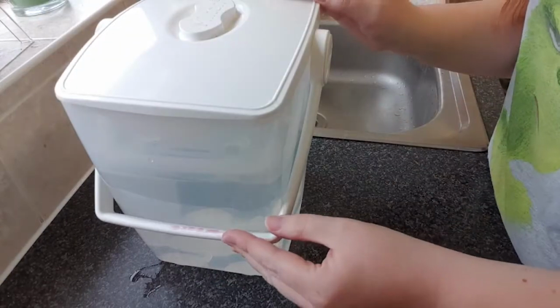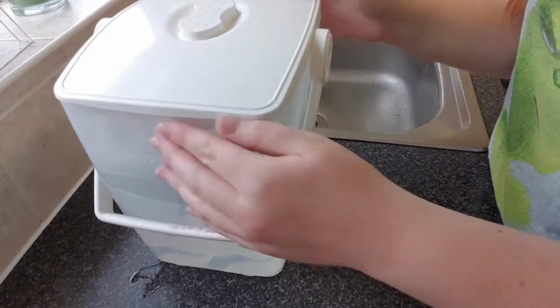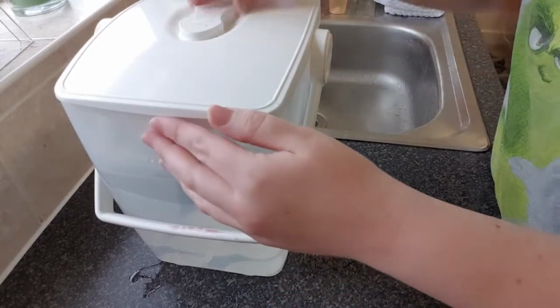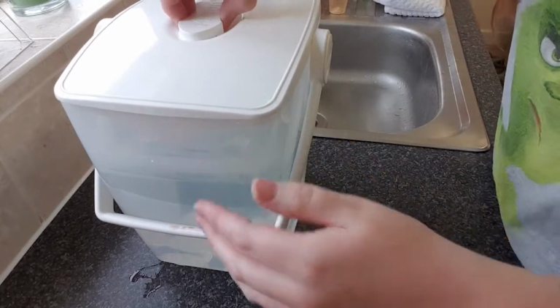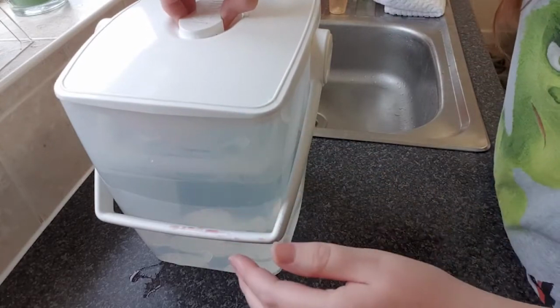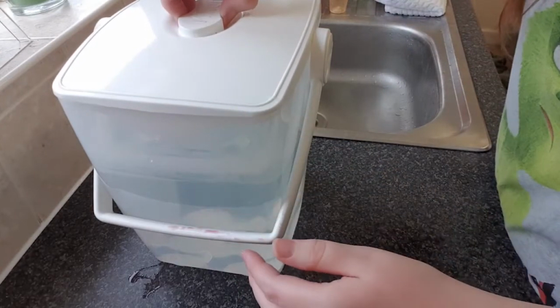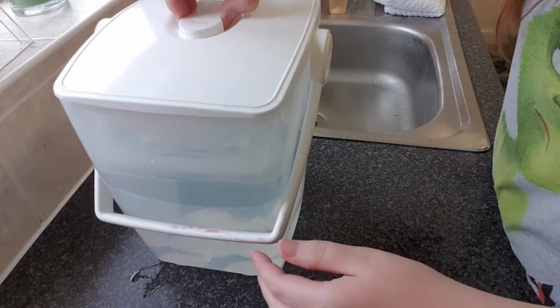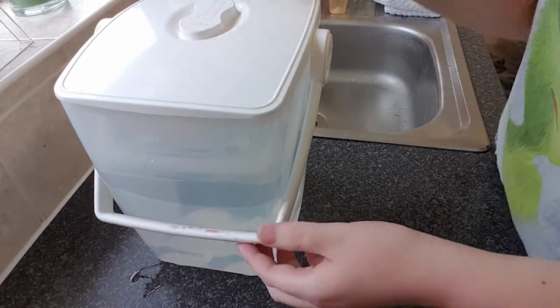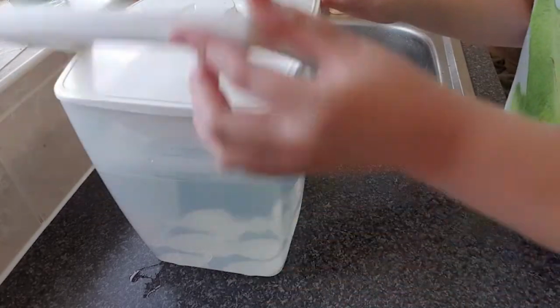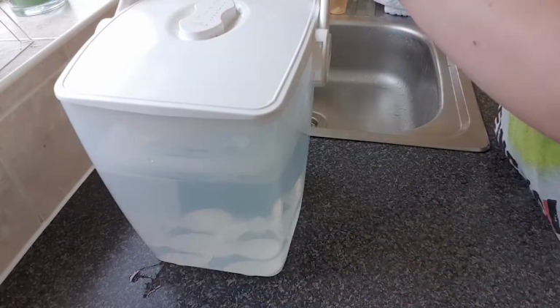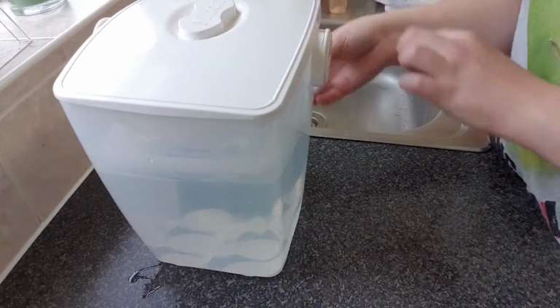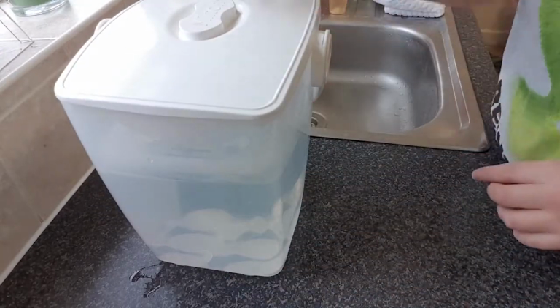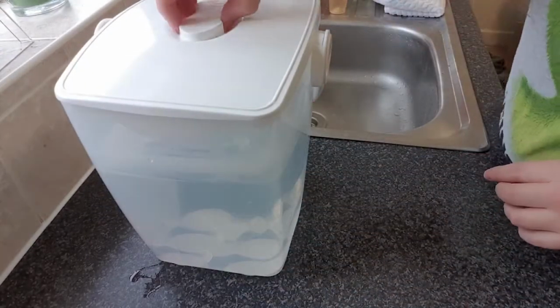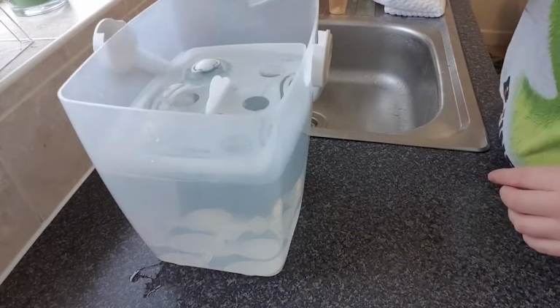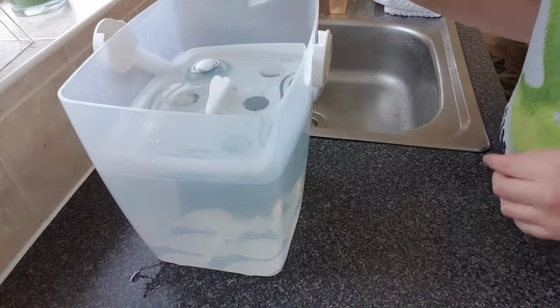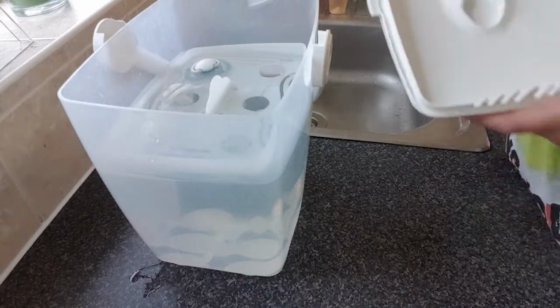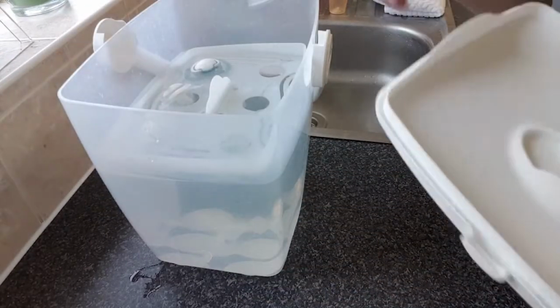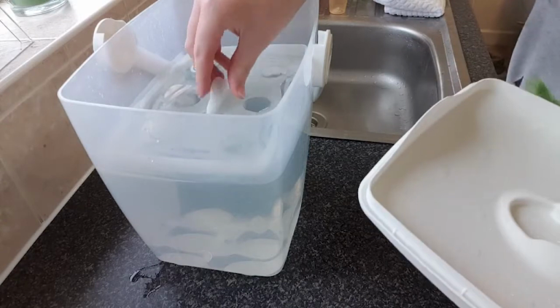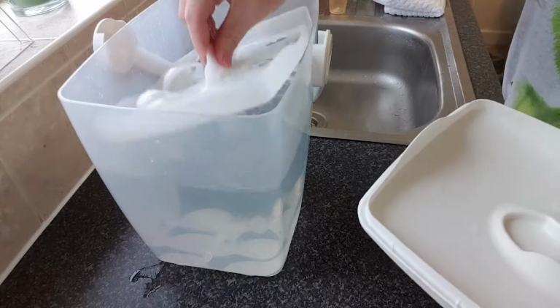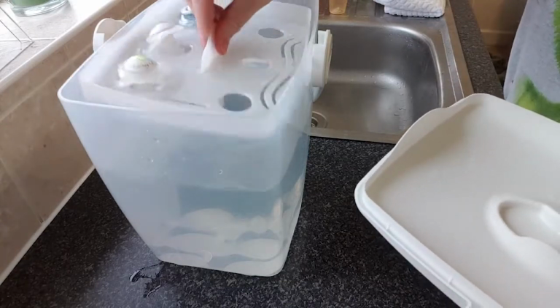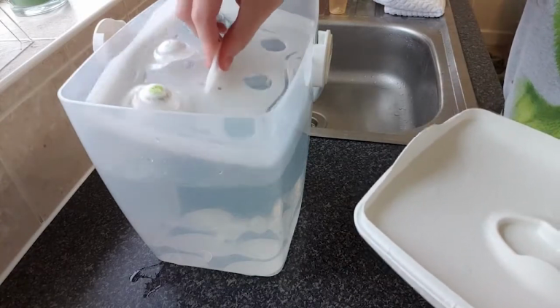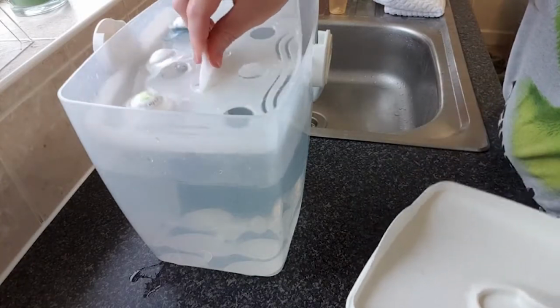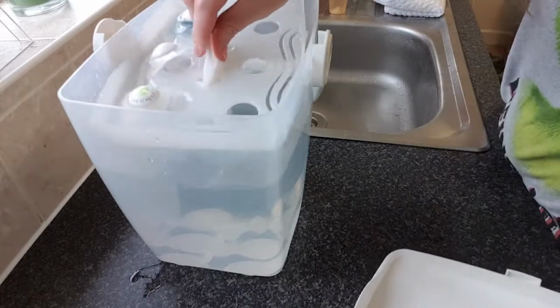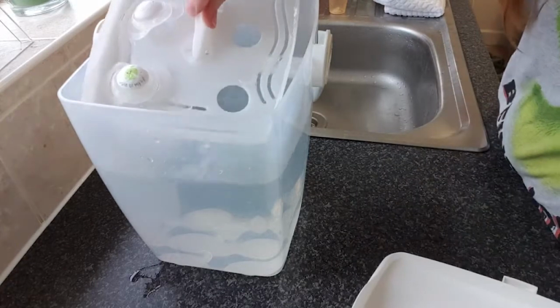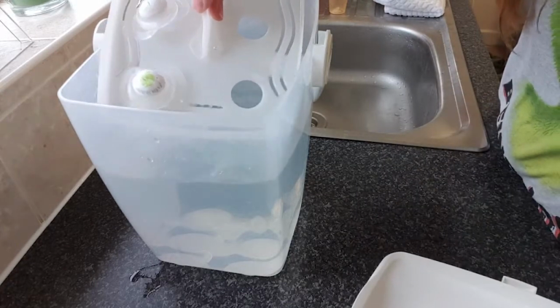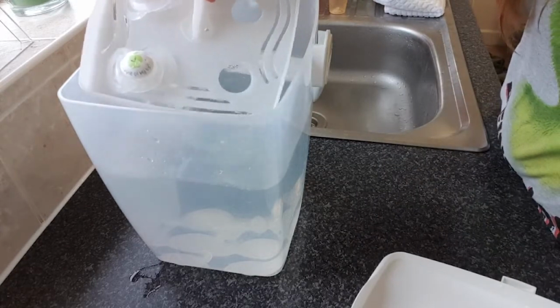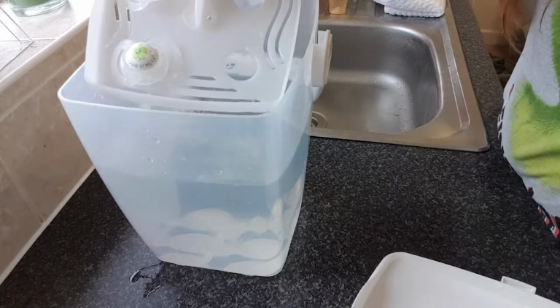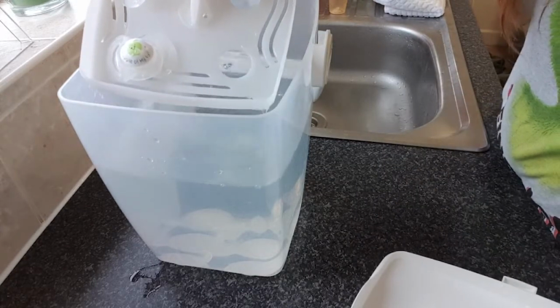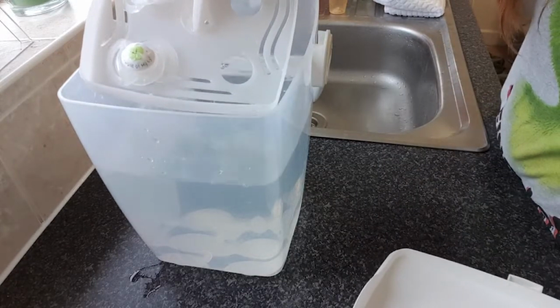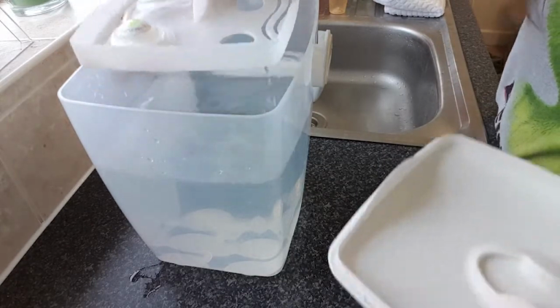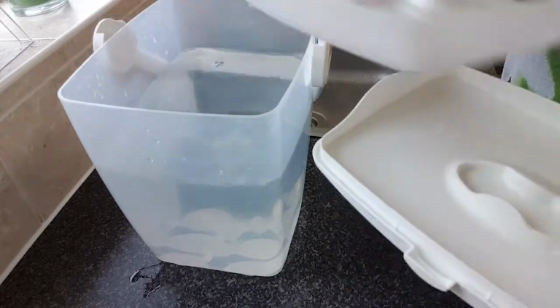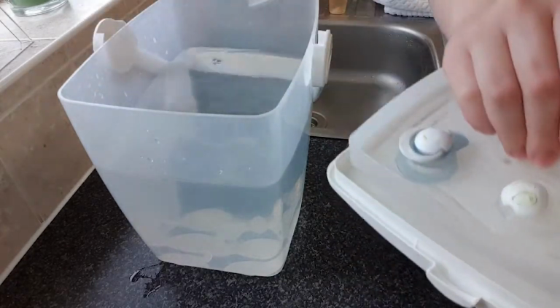The handle does lock — you turn it one way and the lid locks so it won't come off, and turn the other way to open it. You take this inside tray out, which you can use to sterilize your dummies.